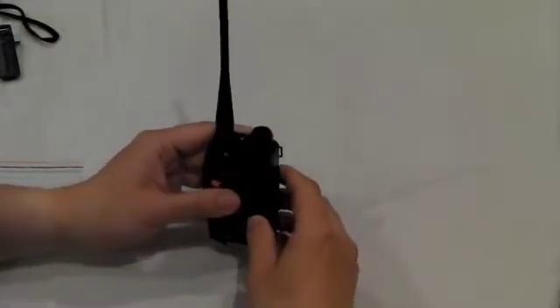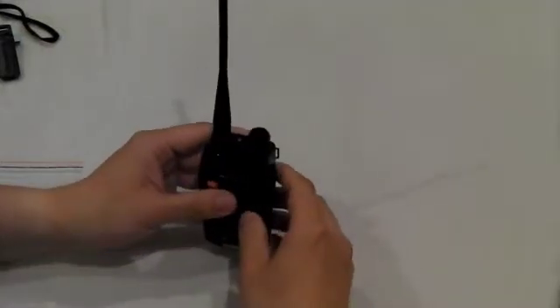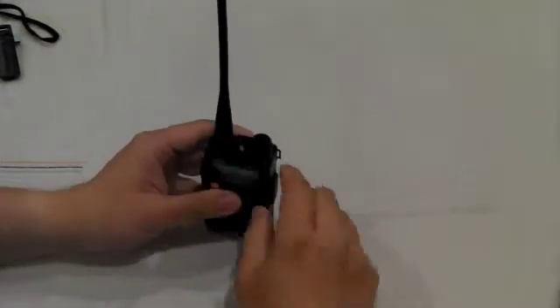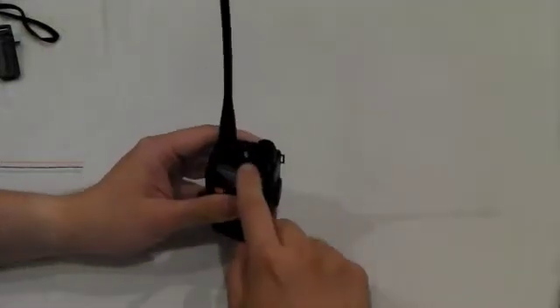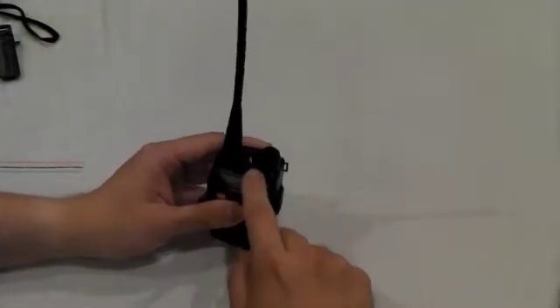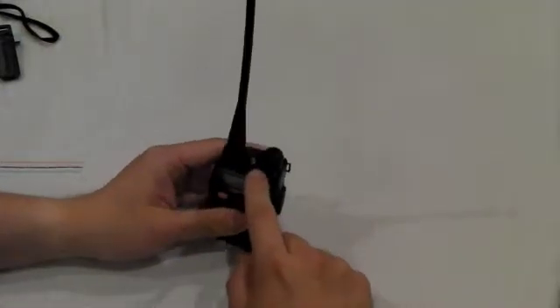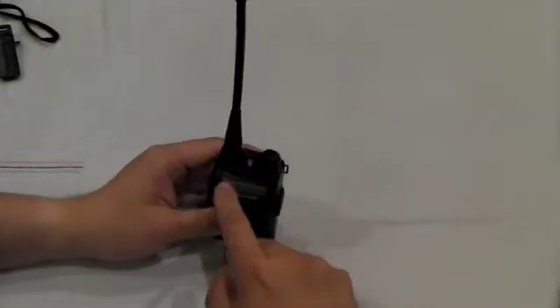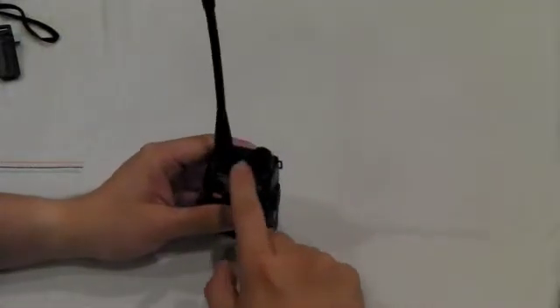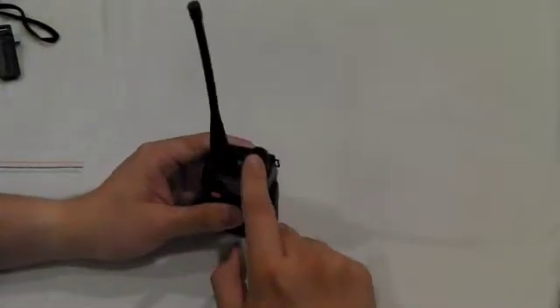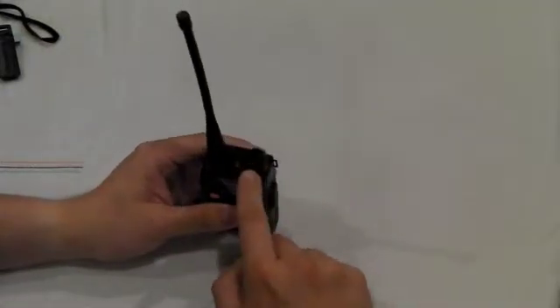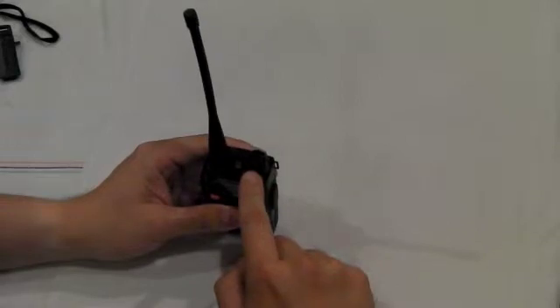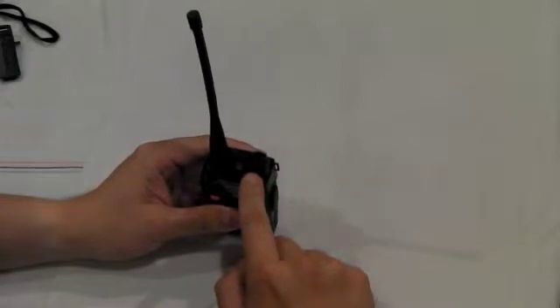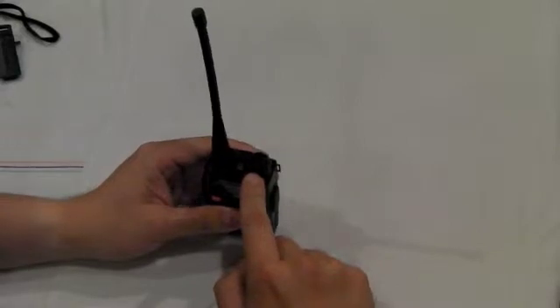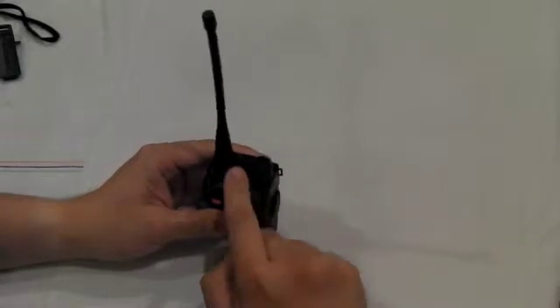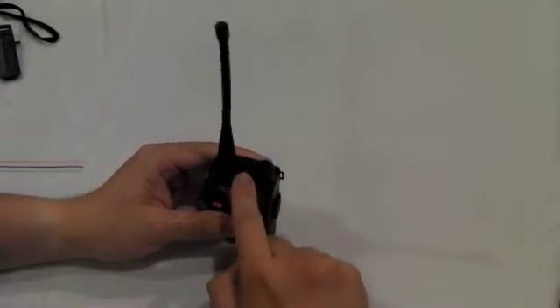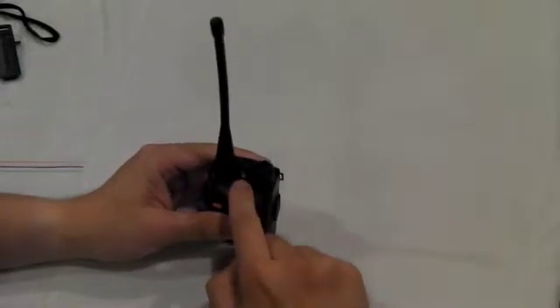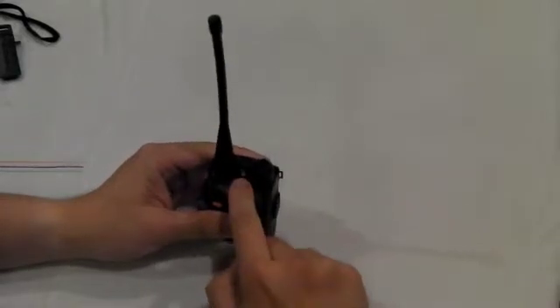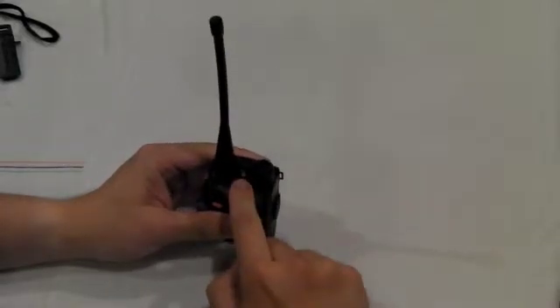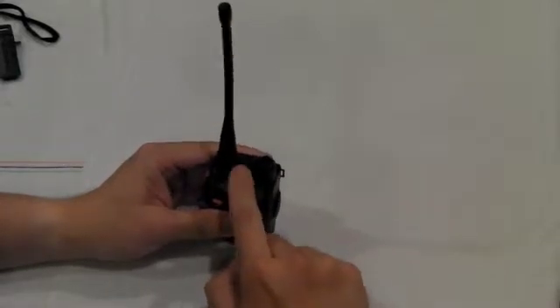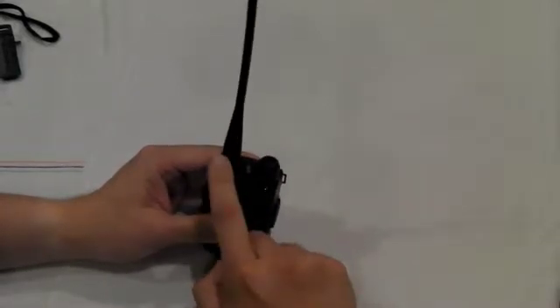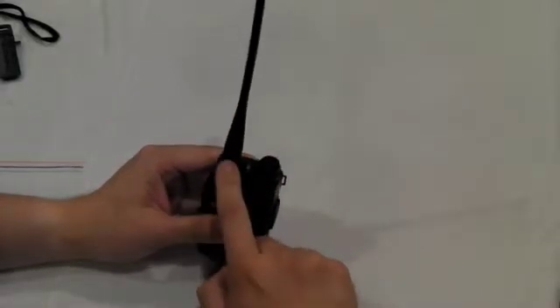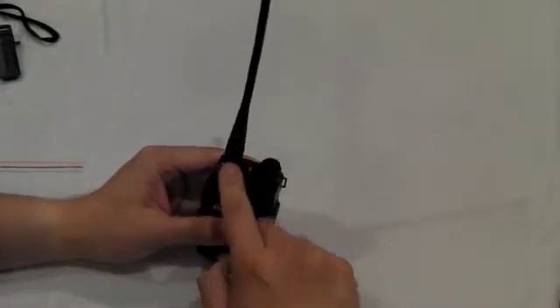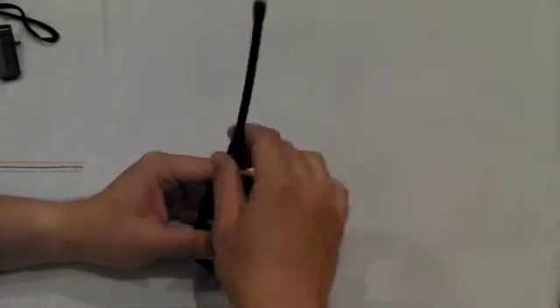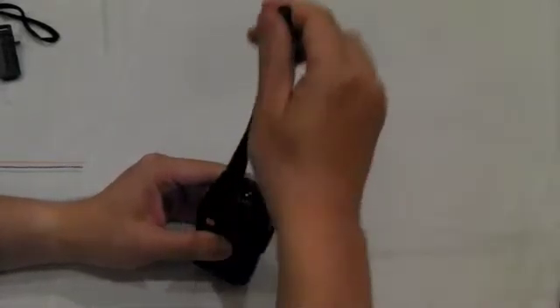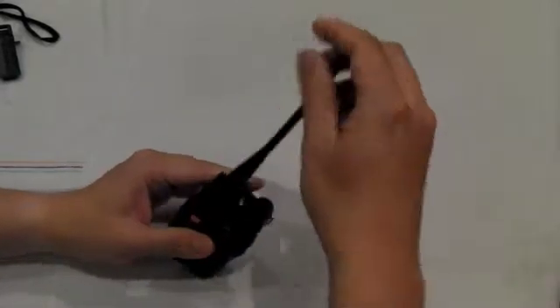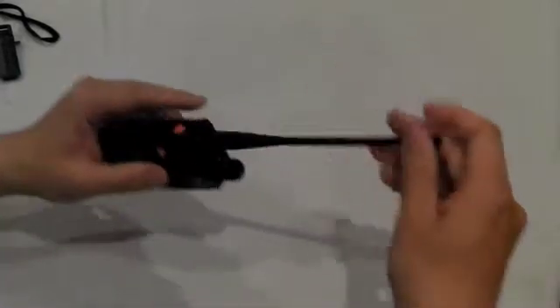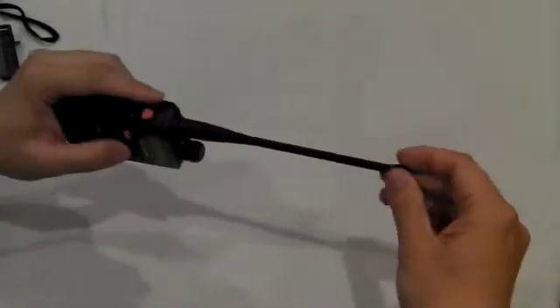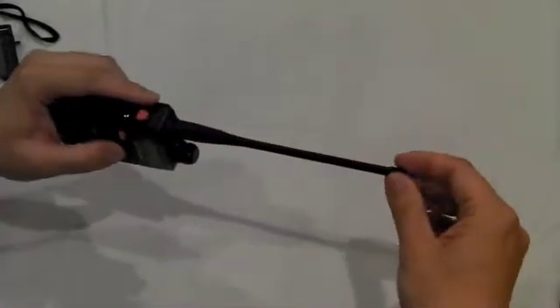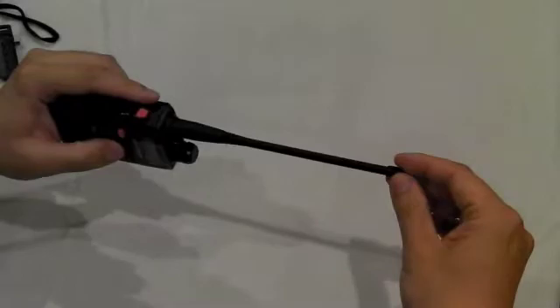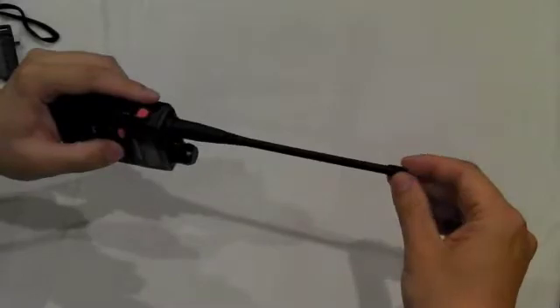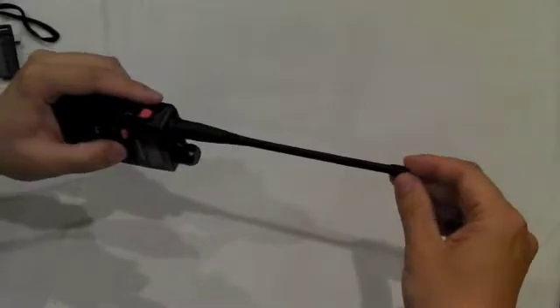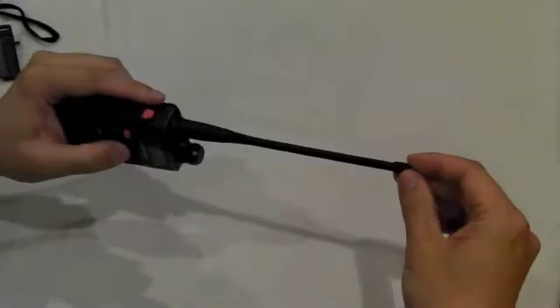Now on top of the radio, you have your on and off switch, flashlight, and the new improved dual band.